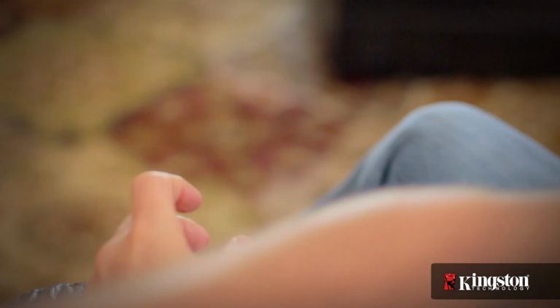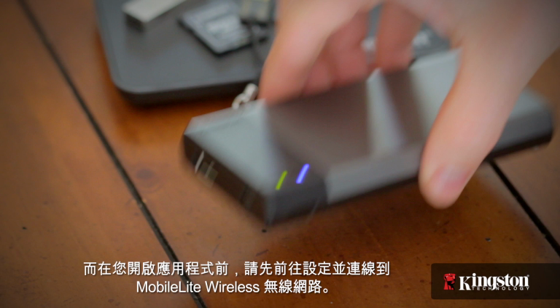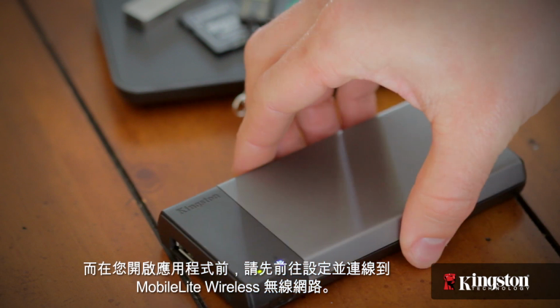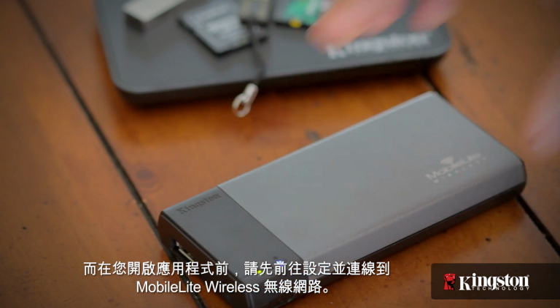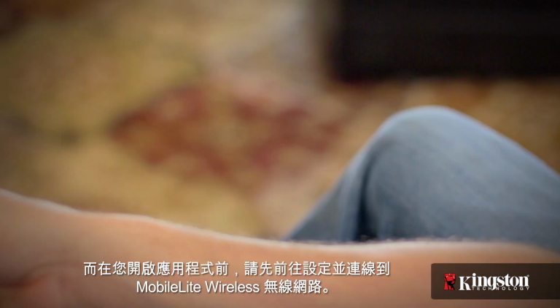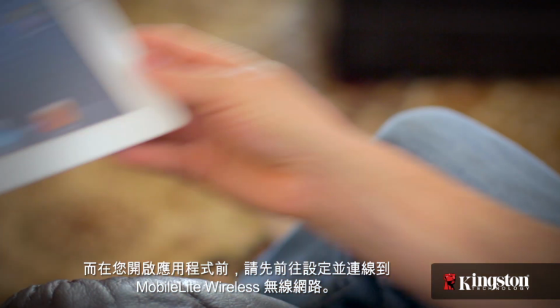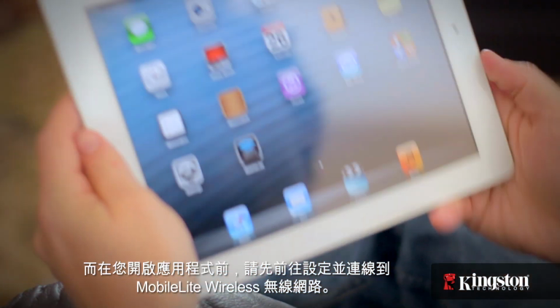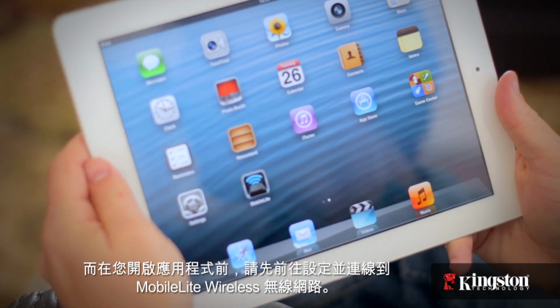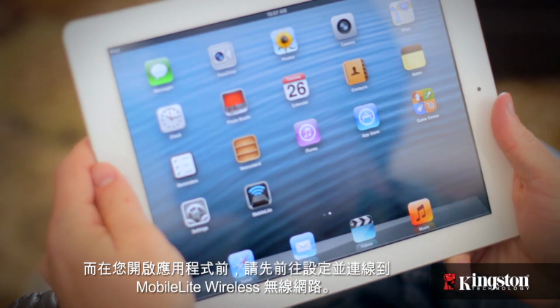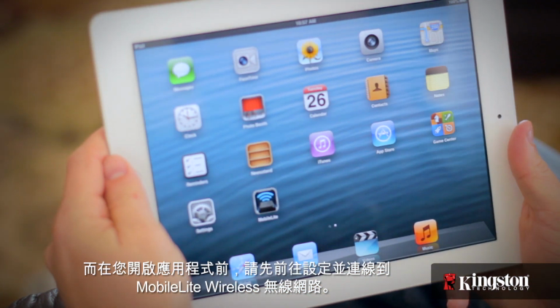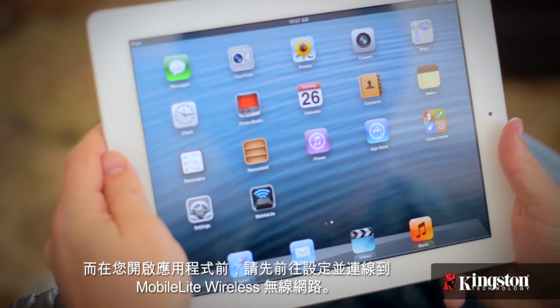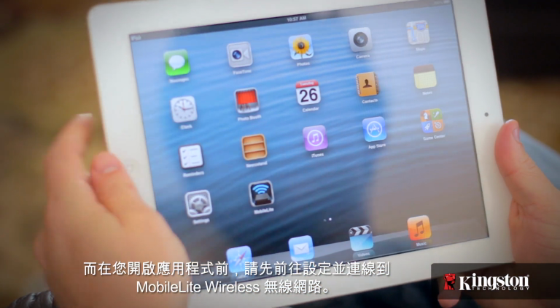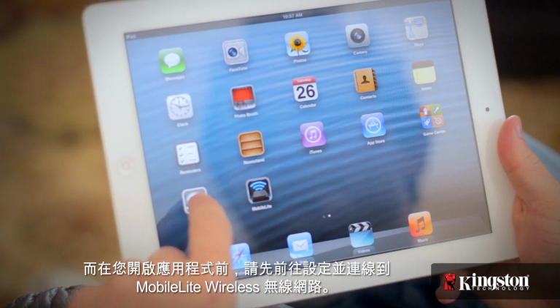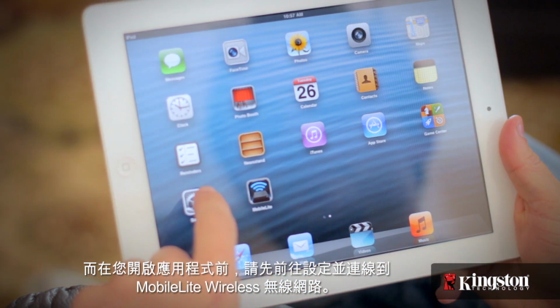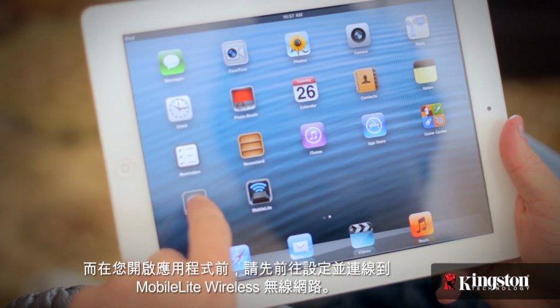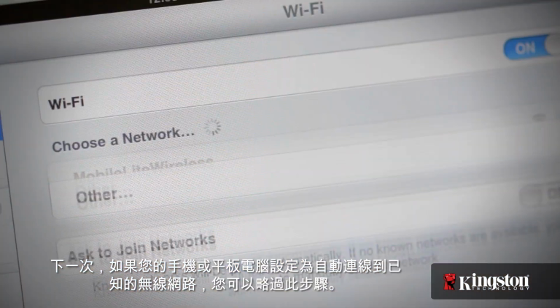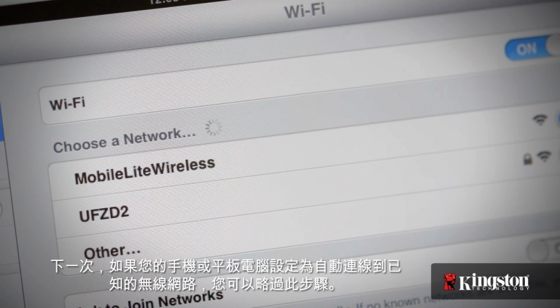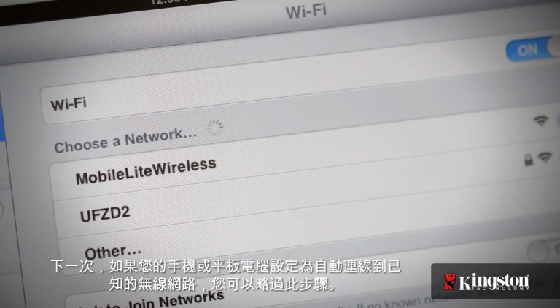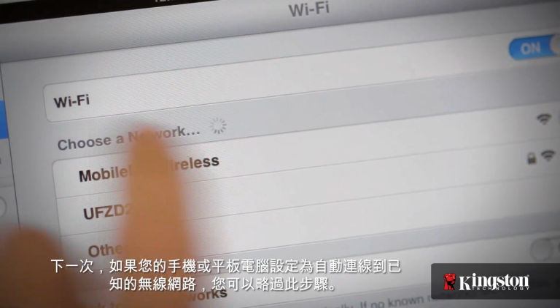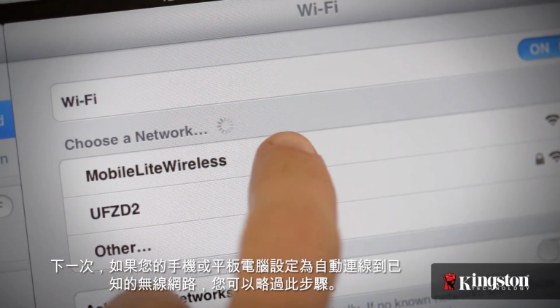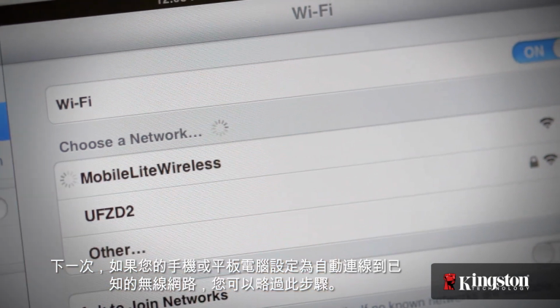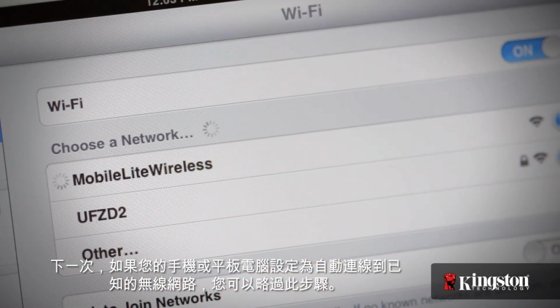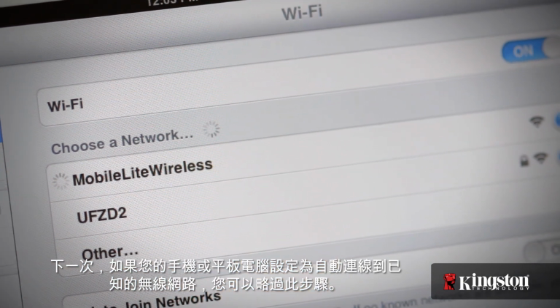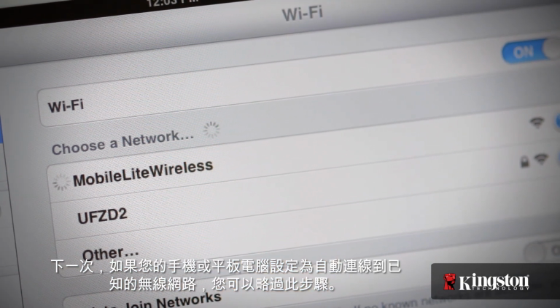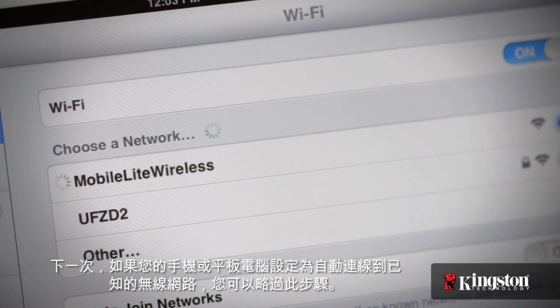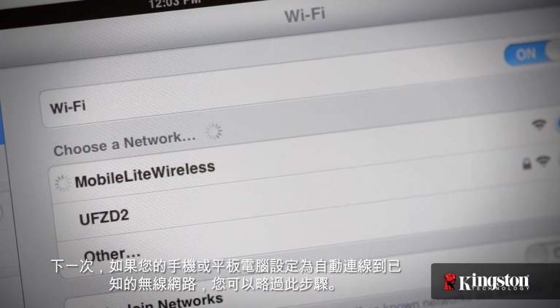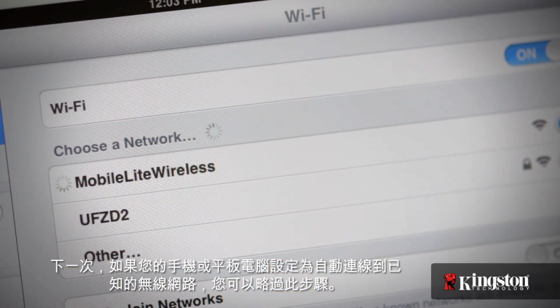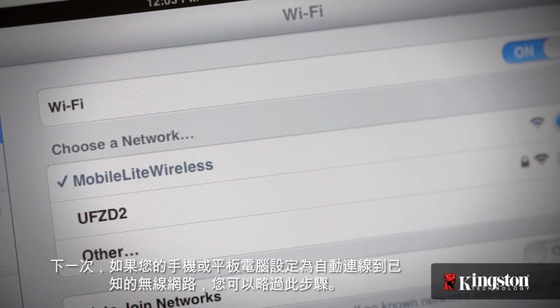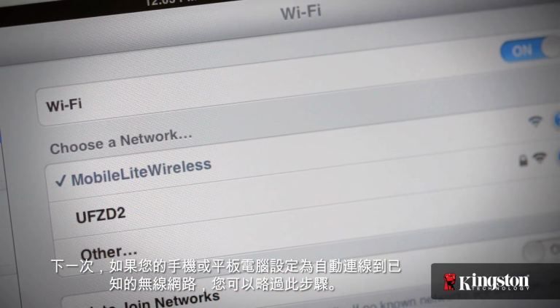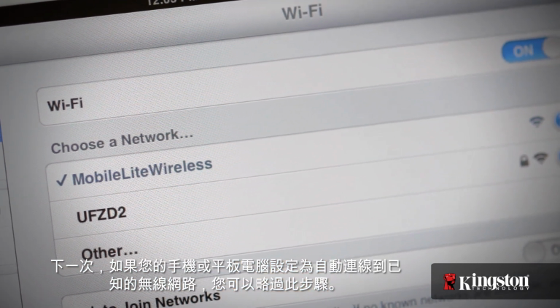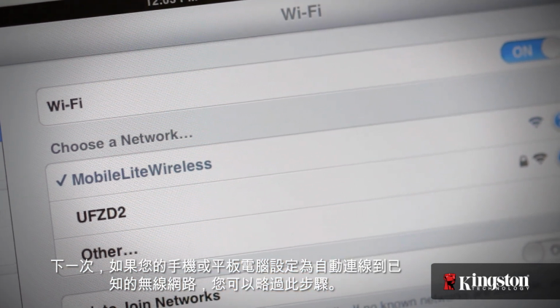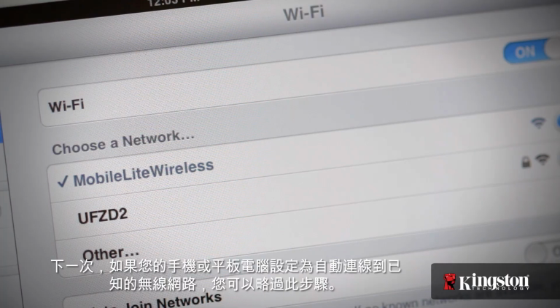And before you open the app, go into the settings and connect to the MobileLite Wireless wireless network. And the next time, you can skip this step if your phone or tablet is configured to automatically connect to known wireless networks.